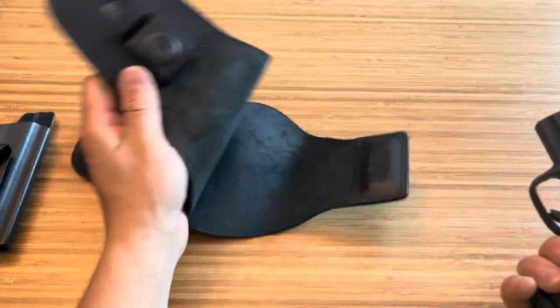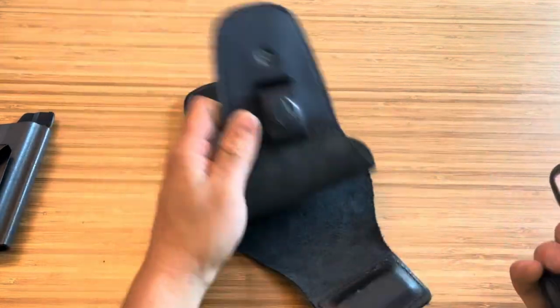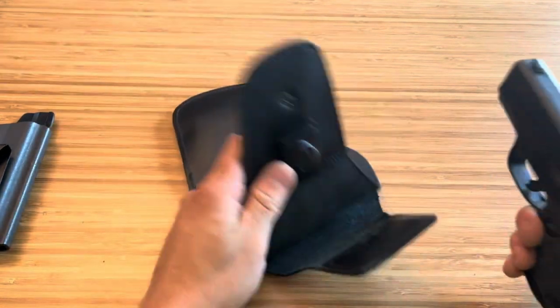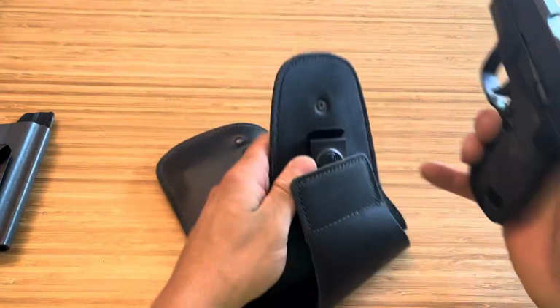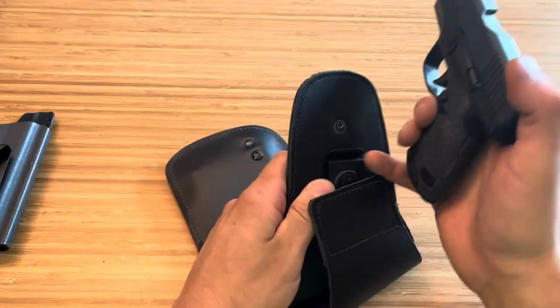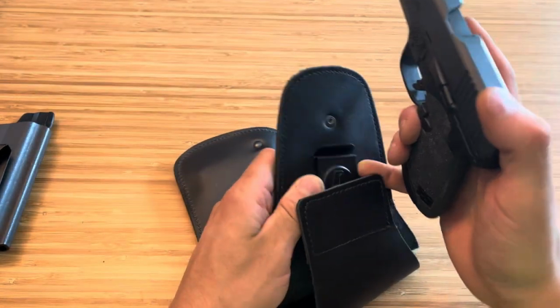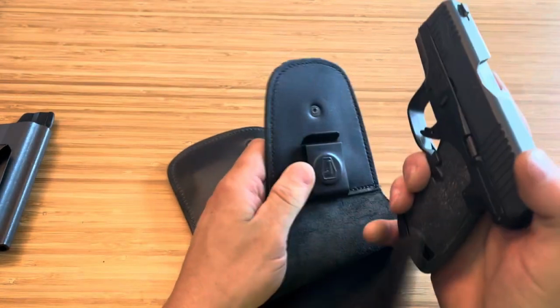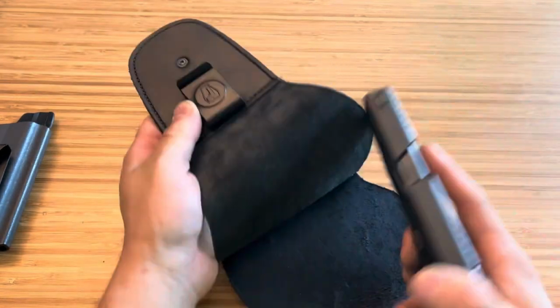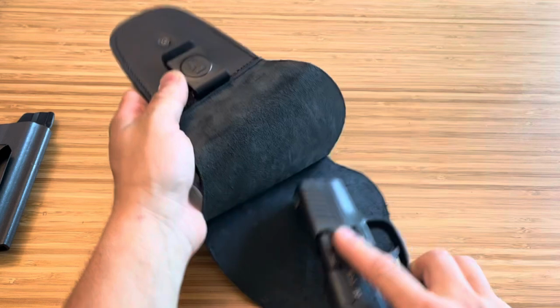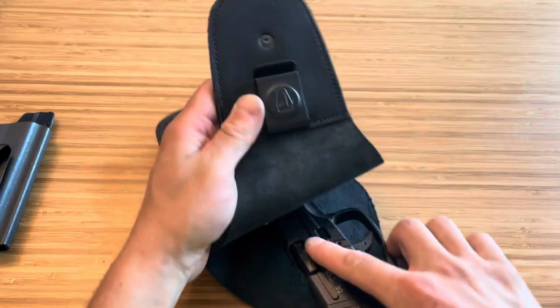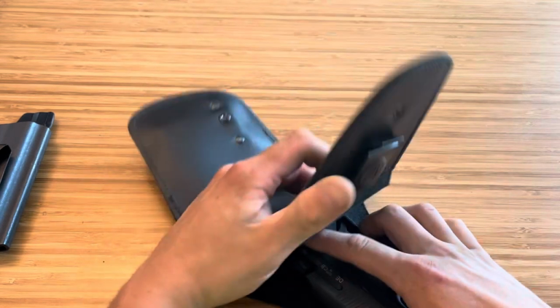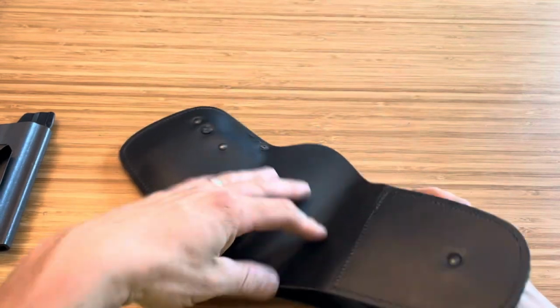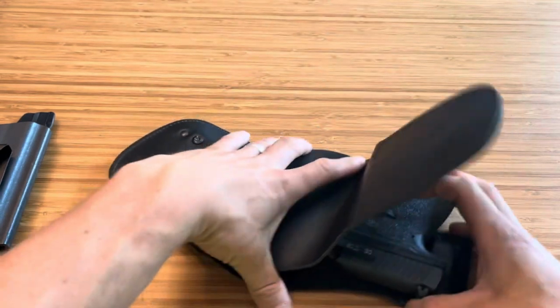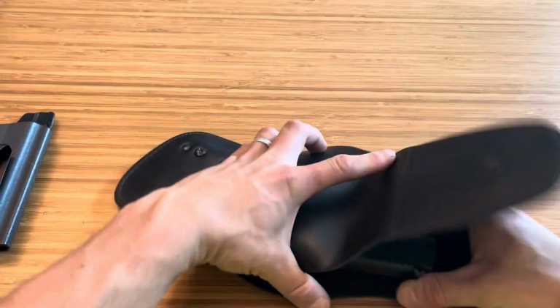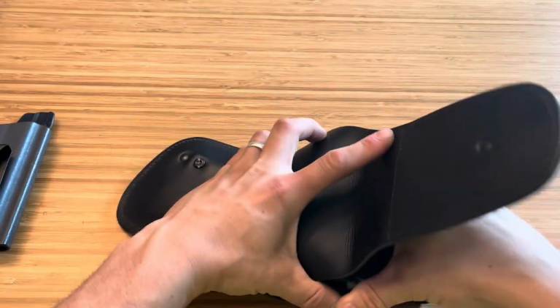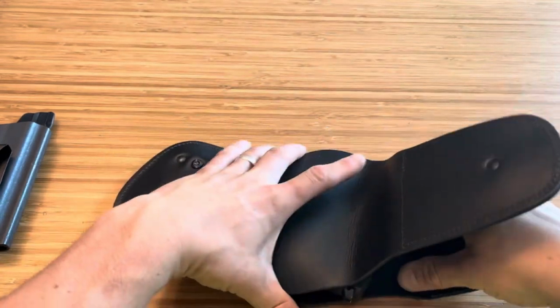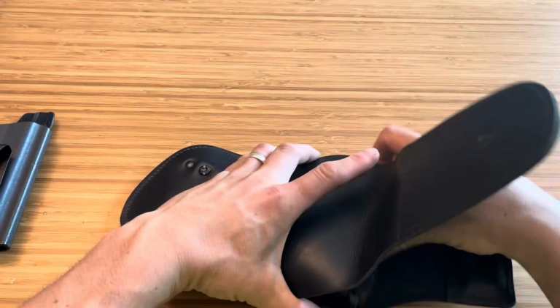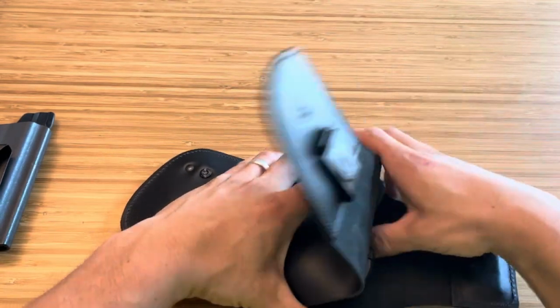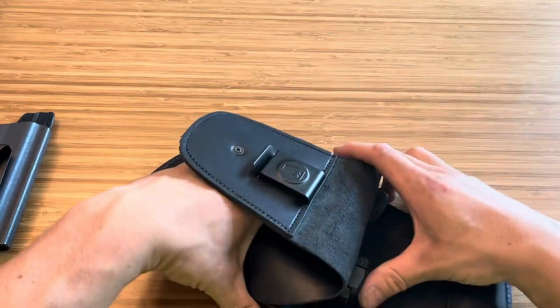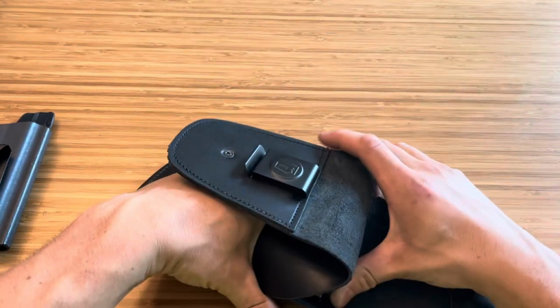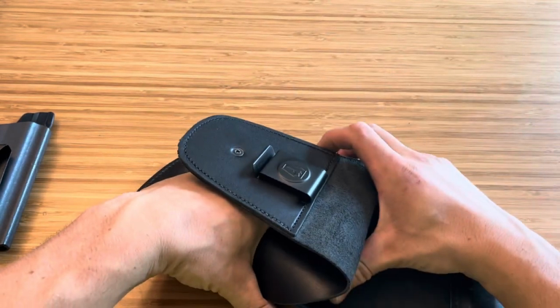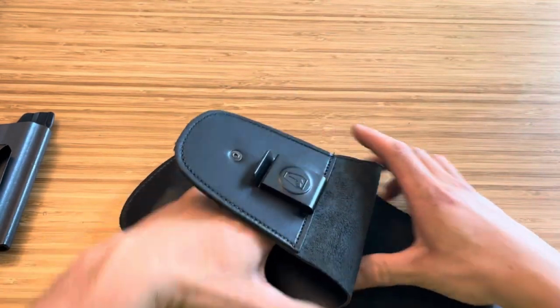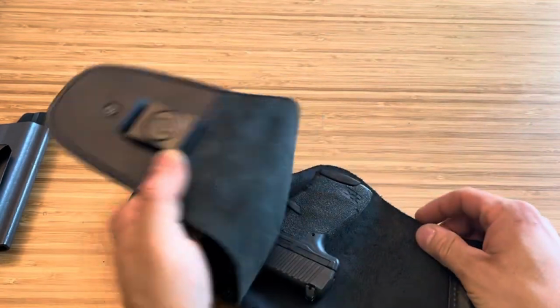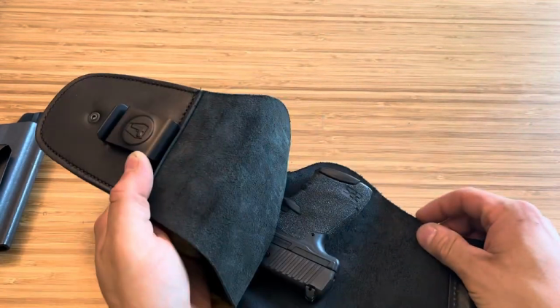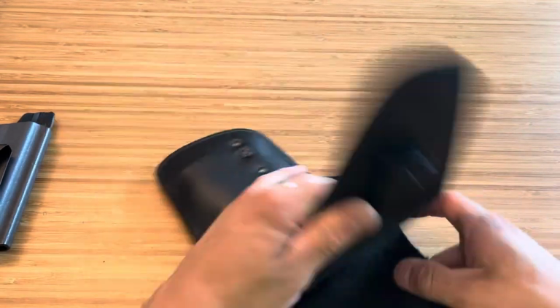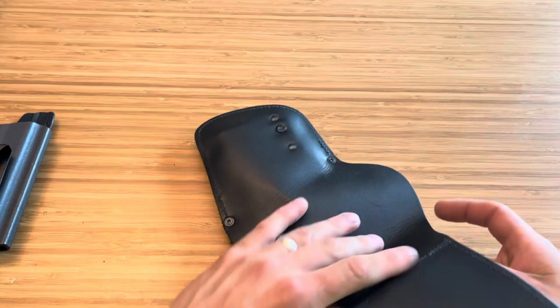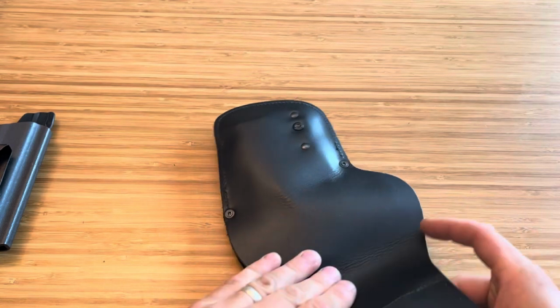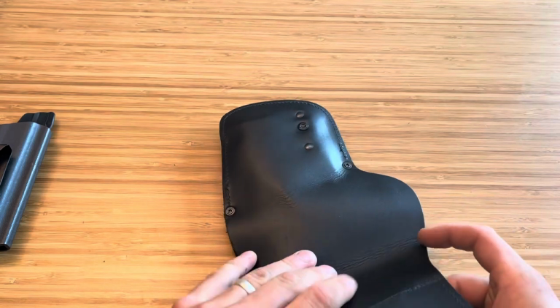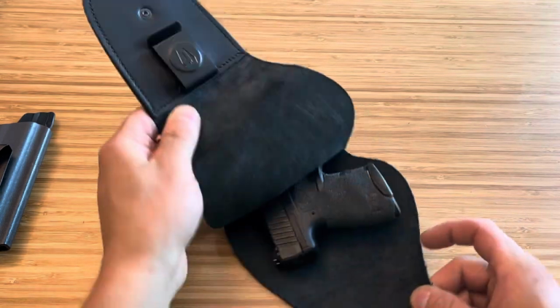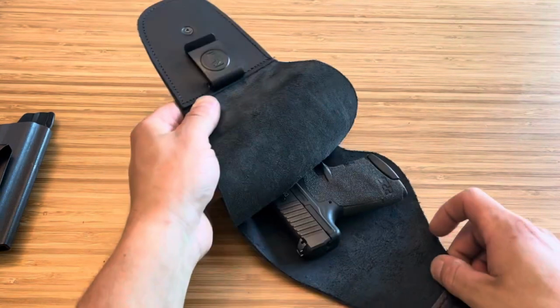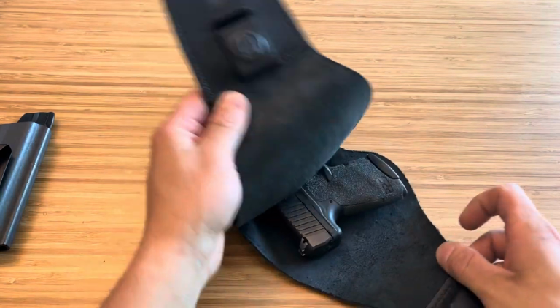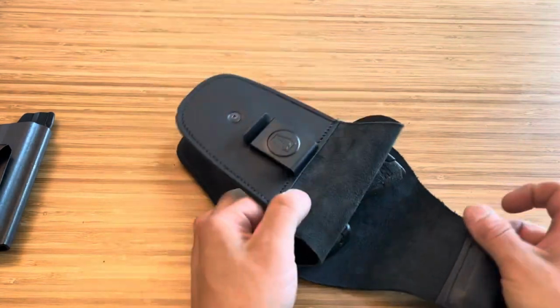I did have a hard time getting the firearm out a couple of times, but I loosened the retention up. Did you hear that click? Honestly, it works great now.